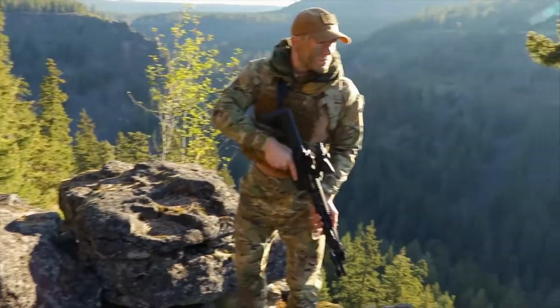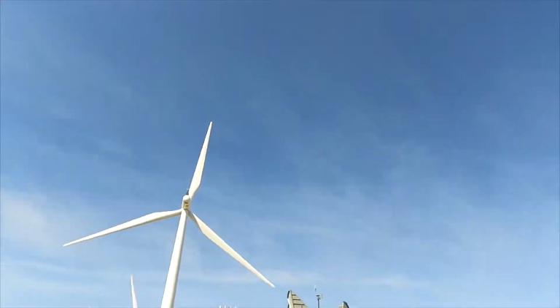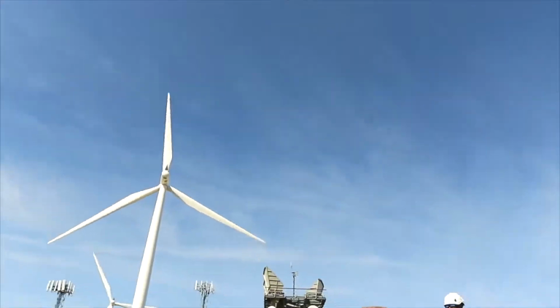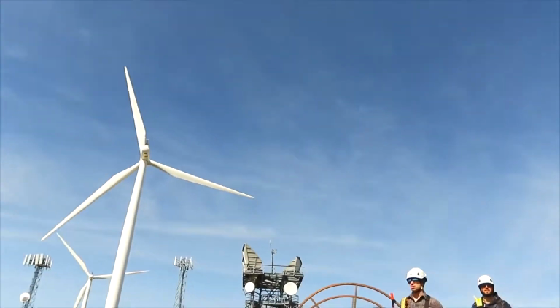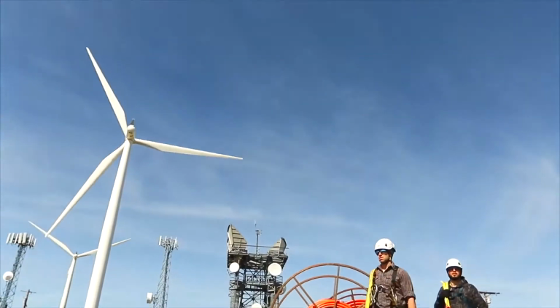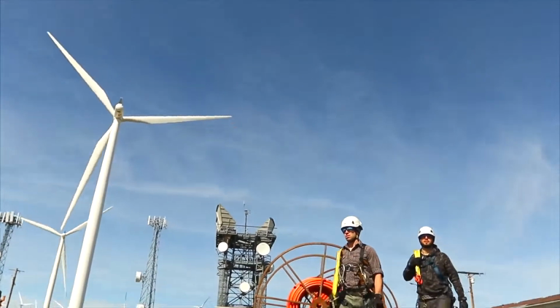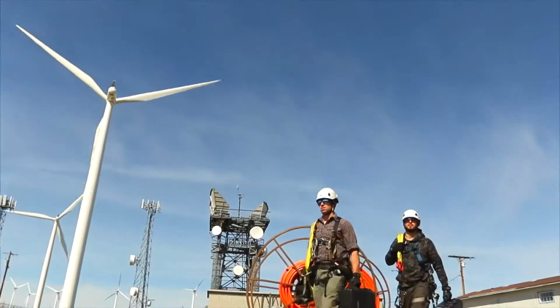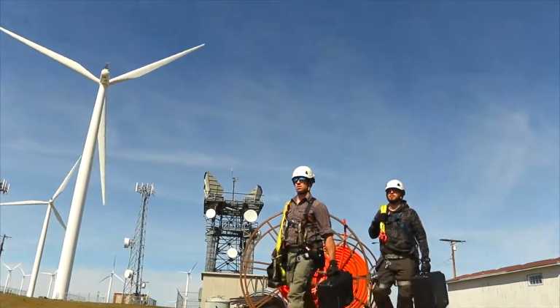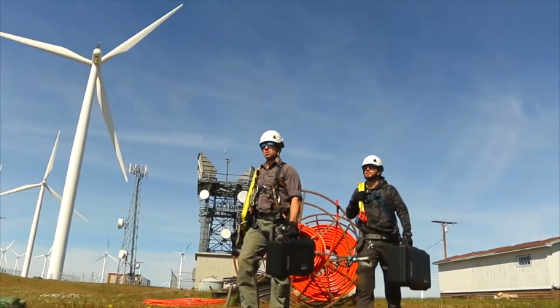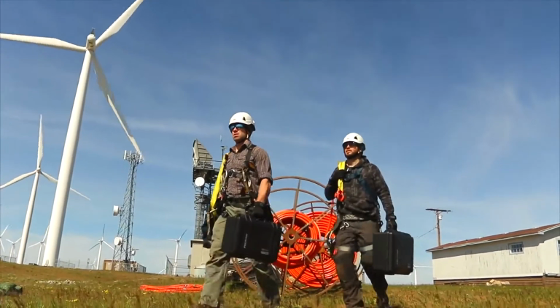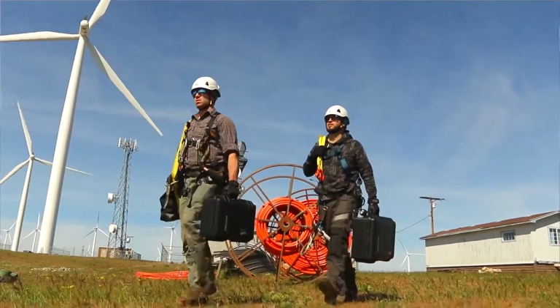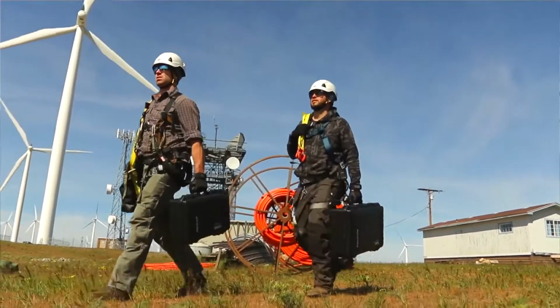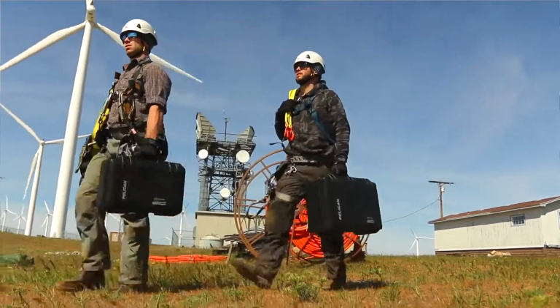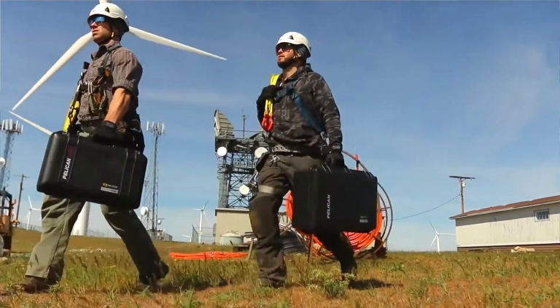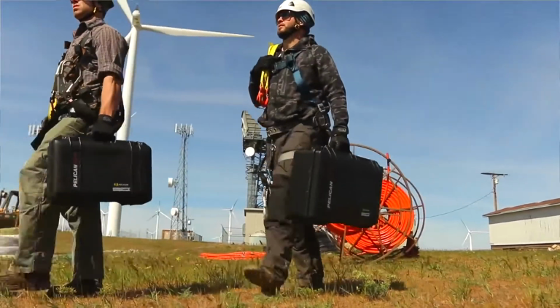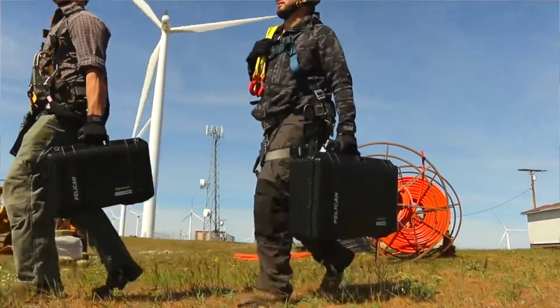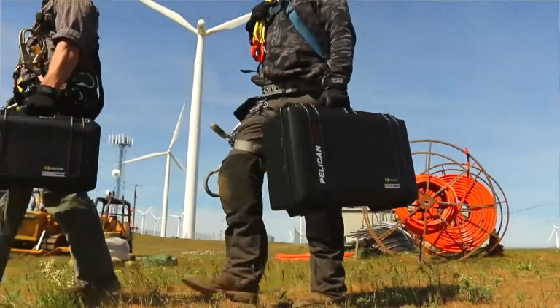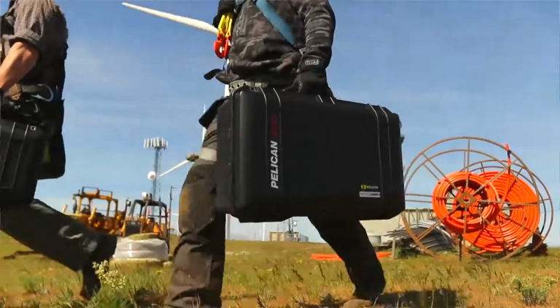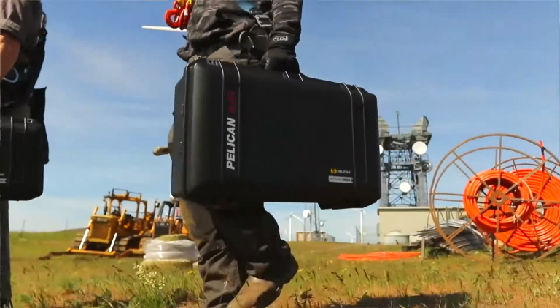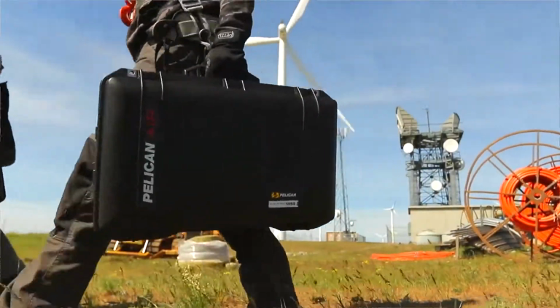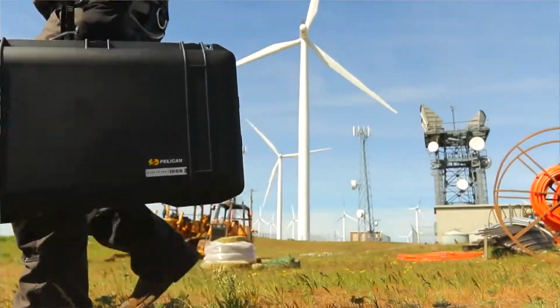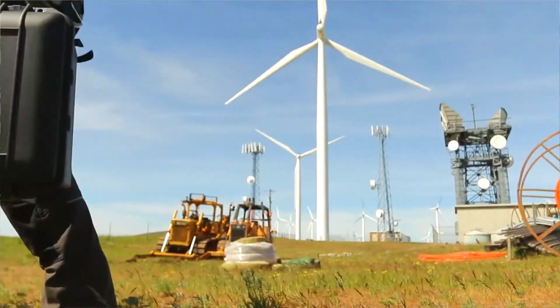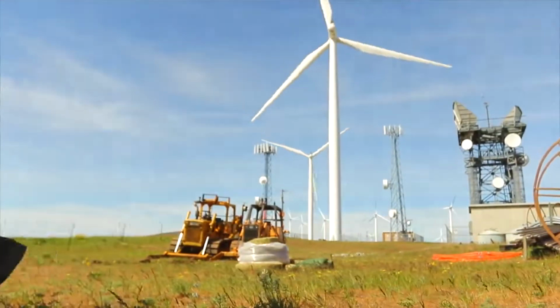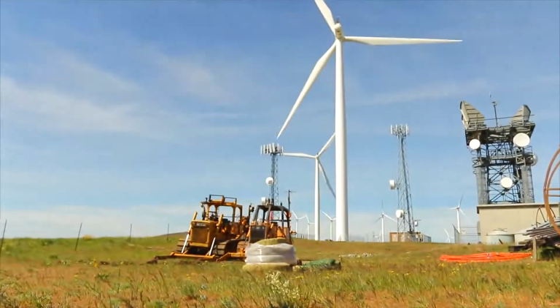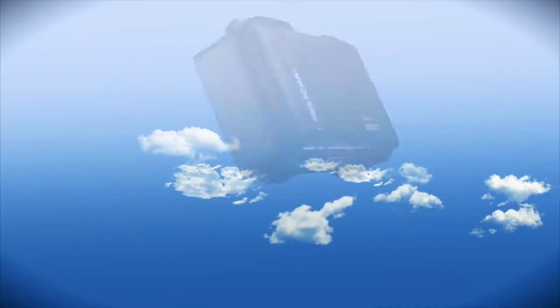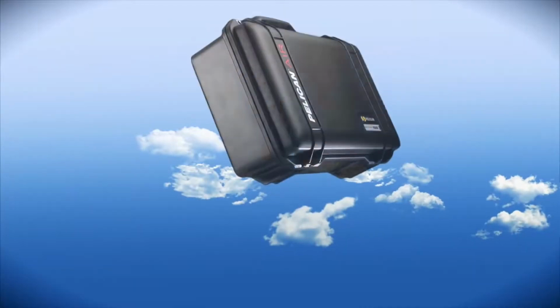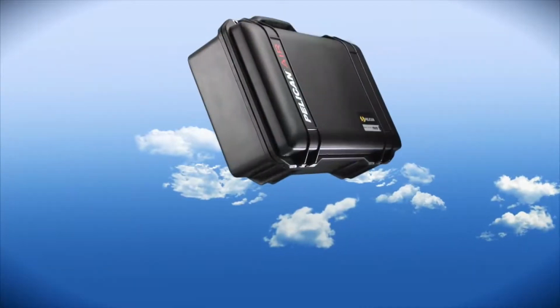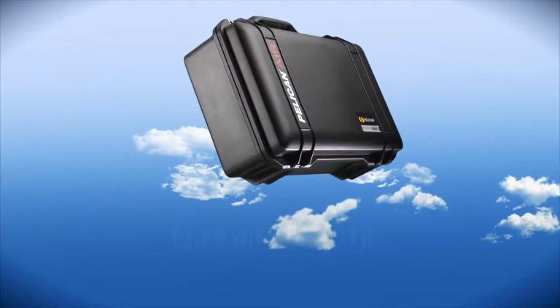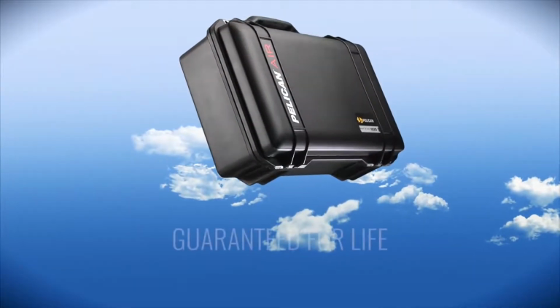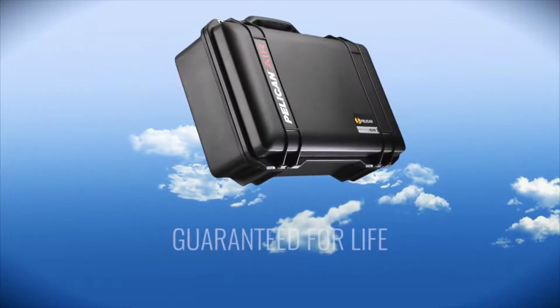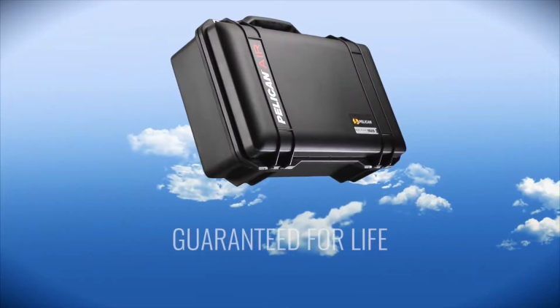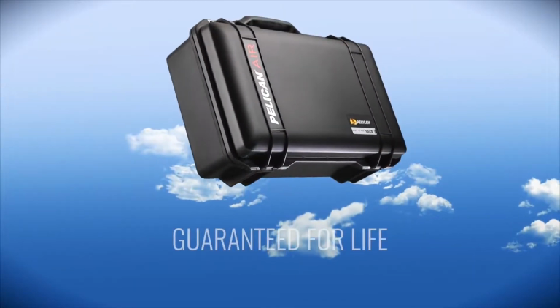Pelican Air, the lightest polymer protector case on the planet. Because life is heavy enough. Pelican Air. Guaranteed for life.